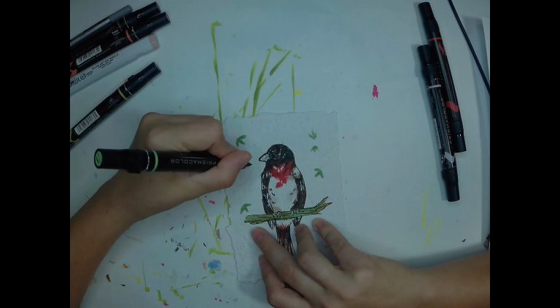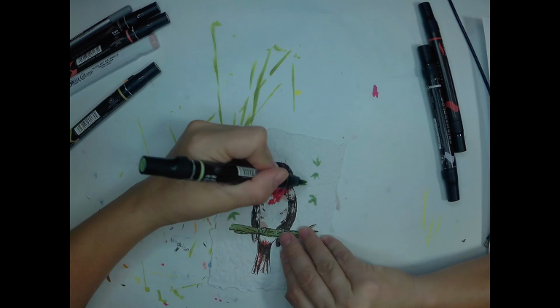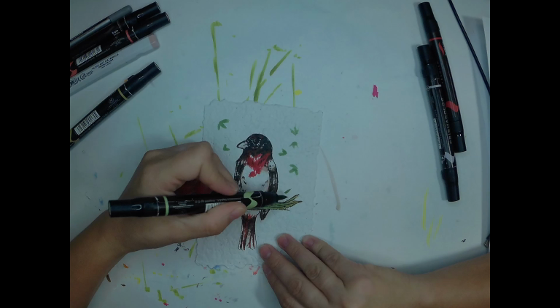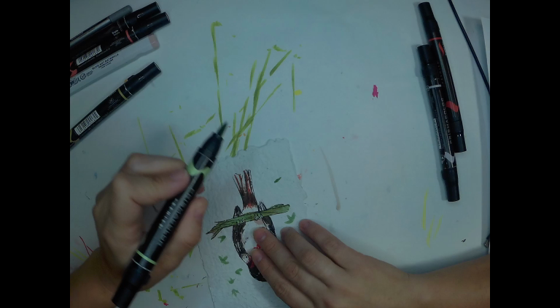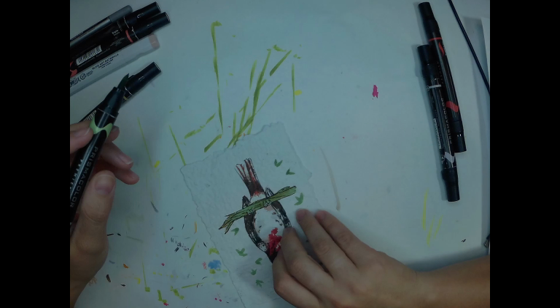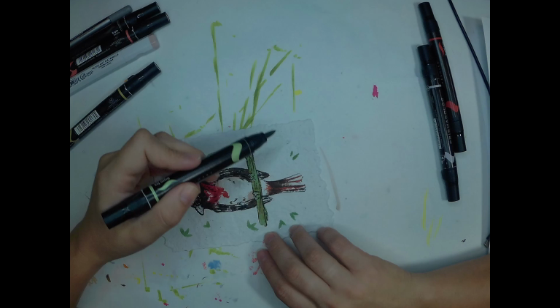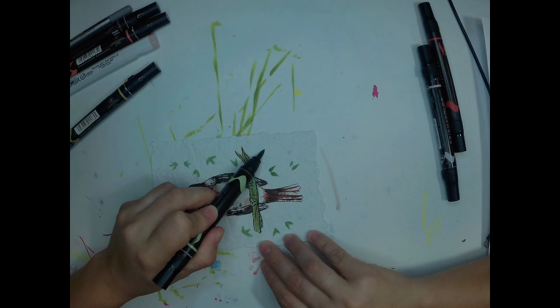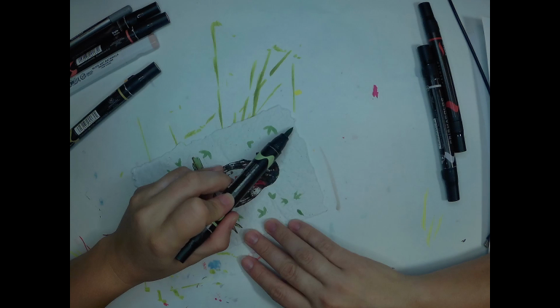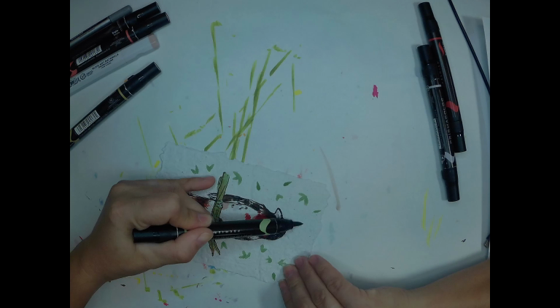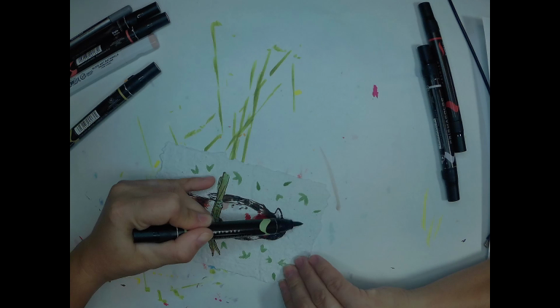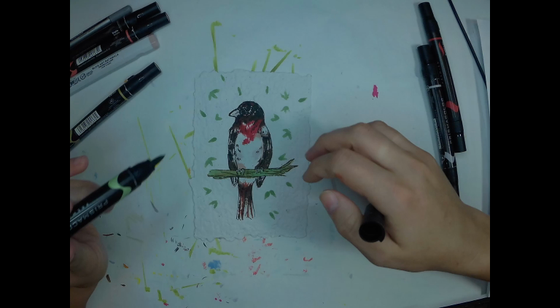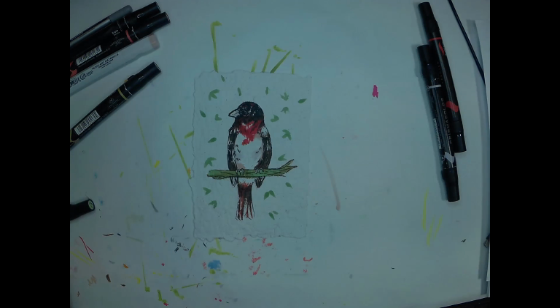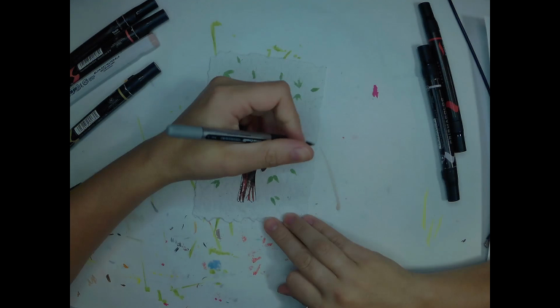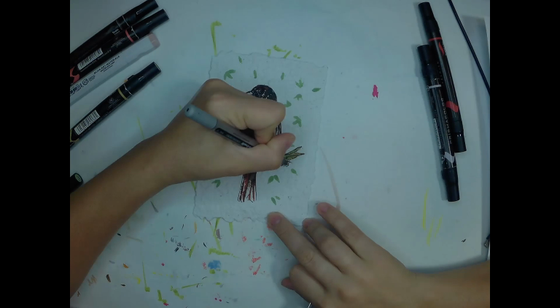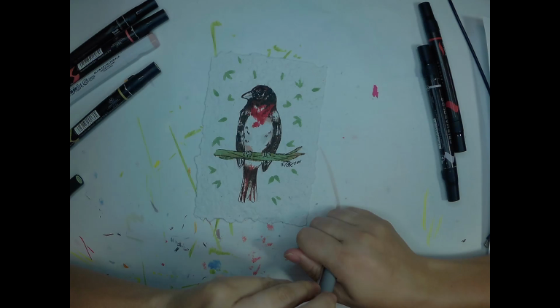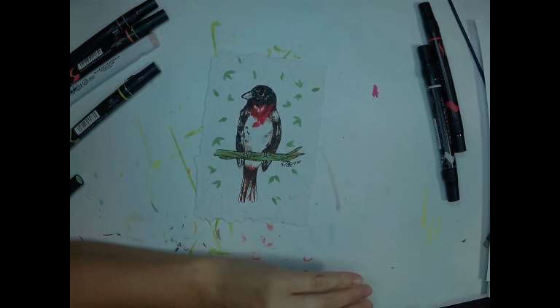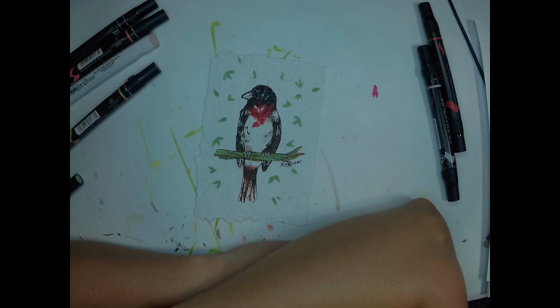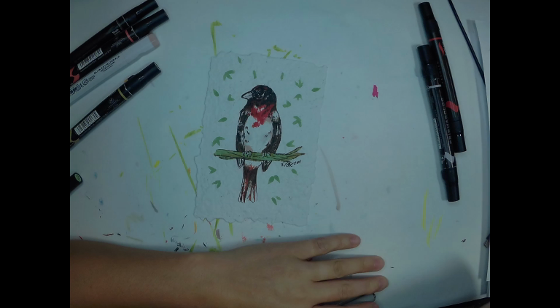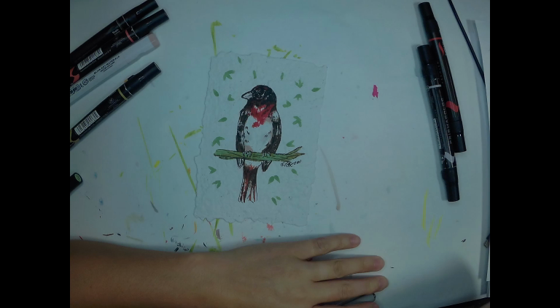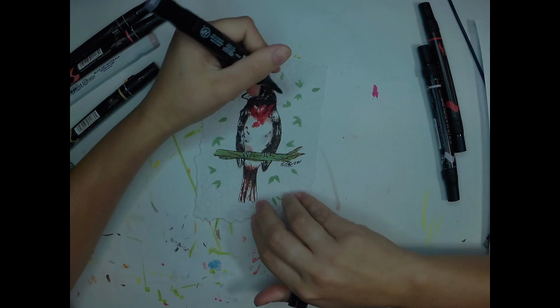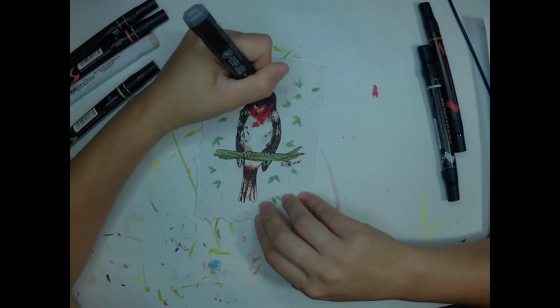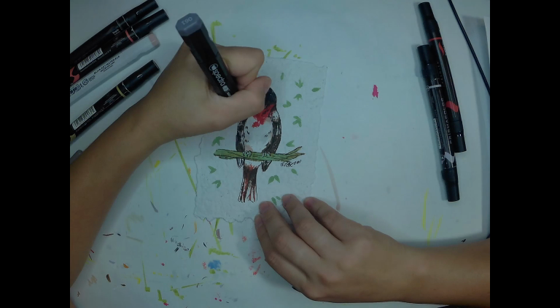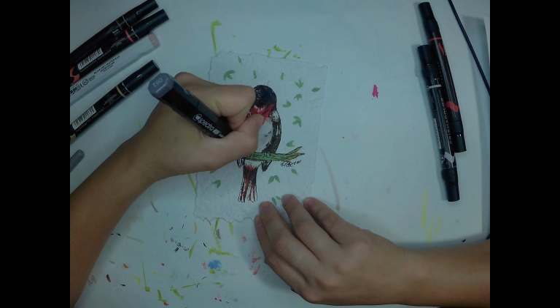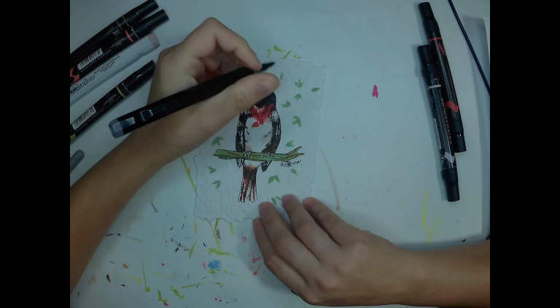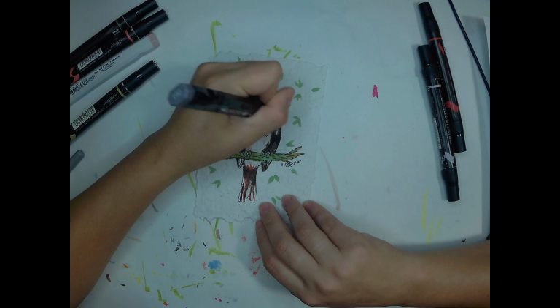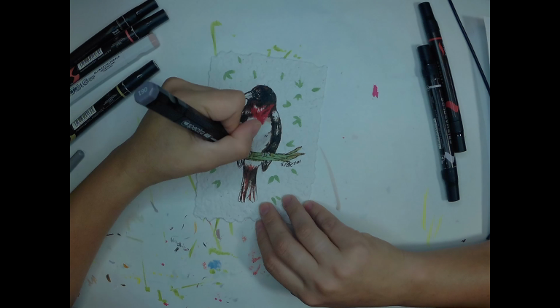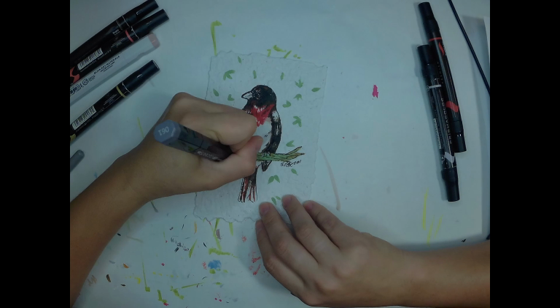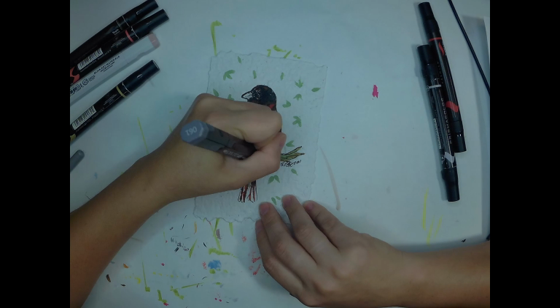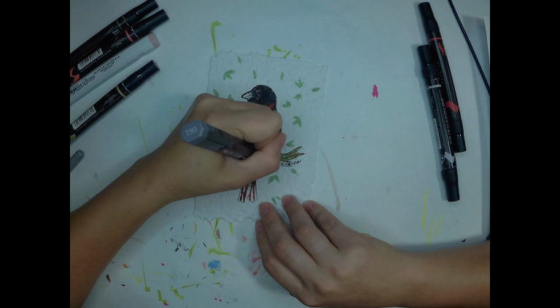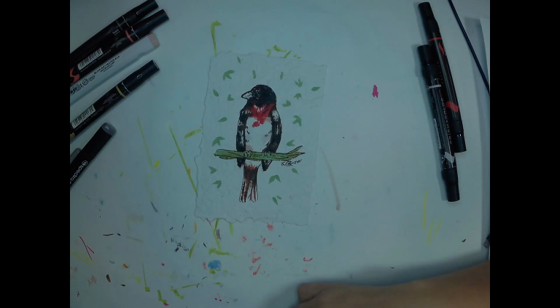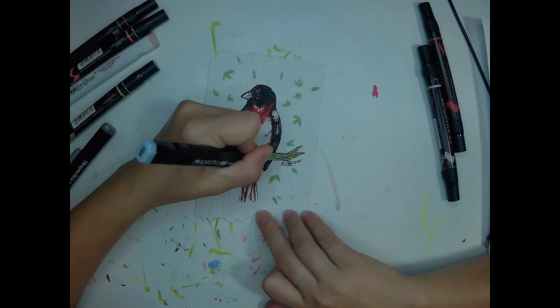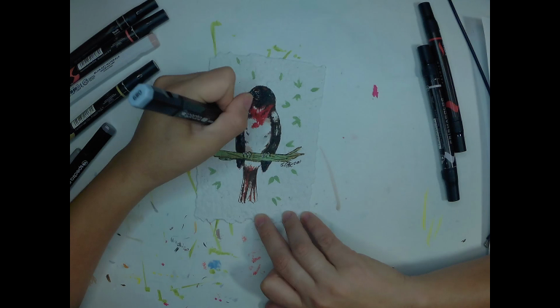The paper is heavily textured and super absorbent, so I may try some more of this with watercolors as well.